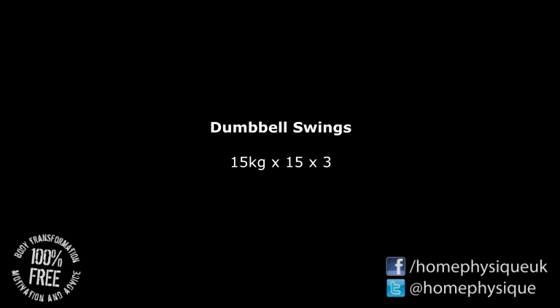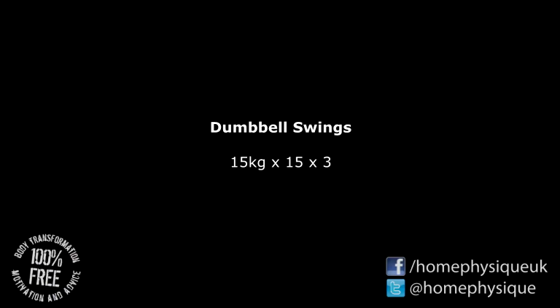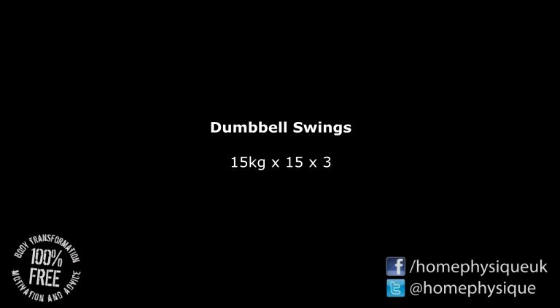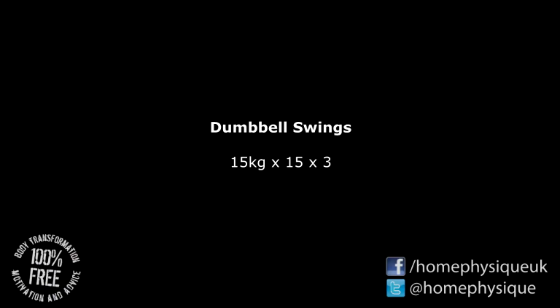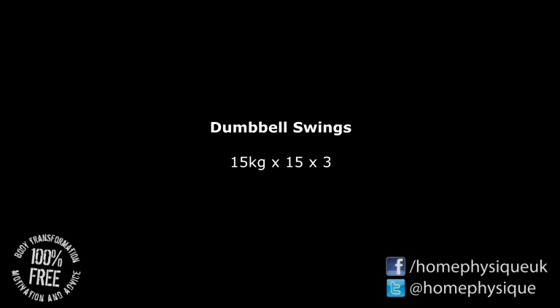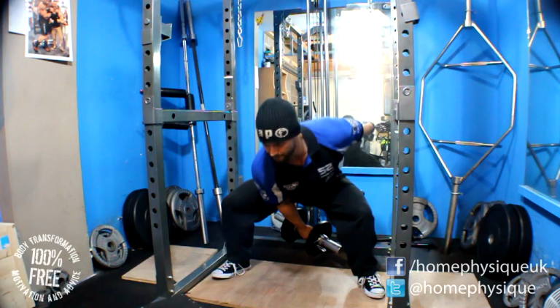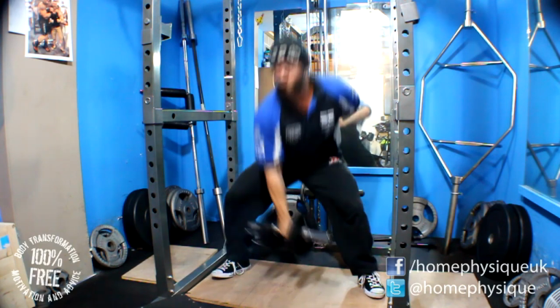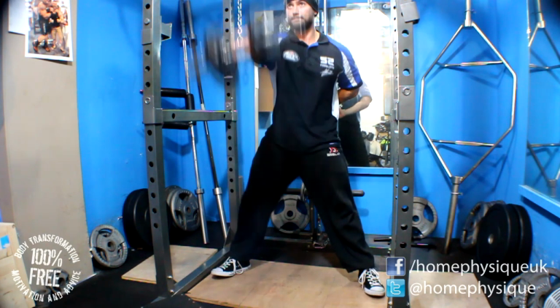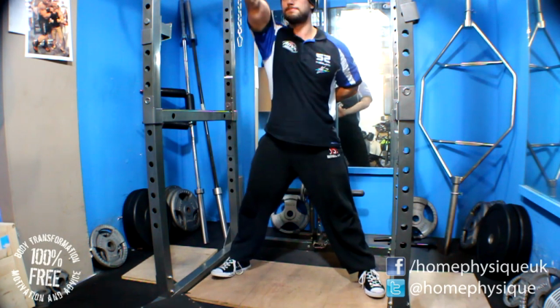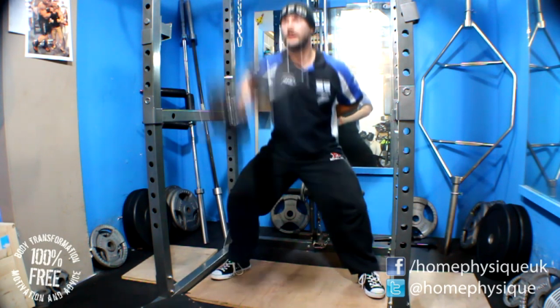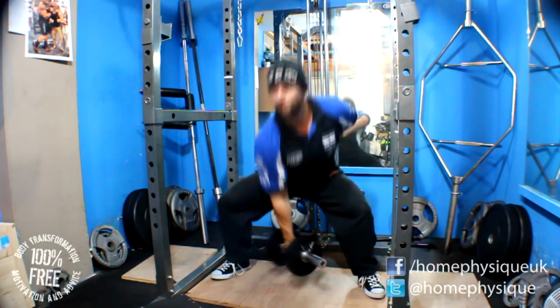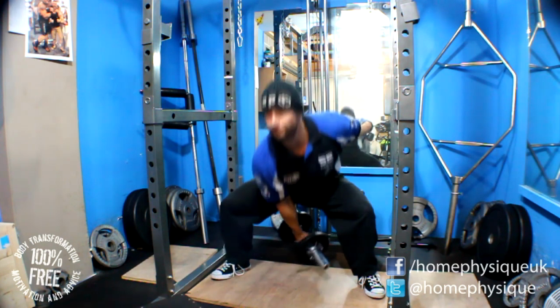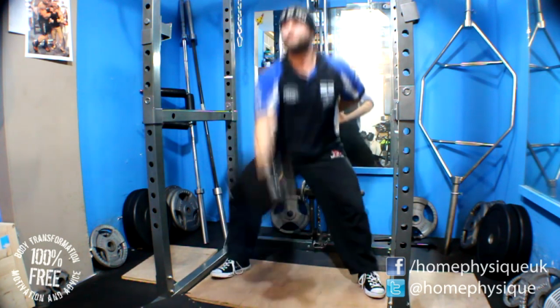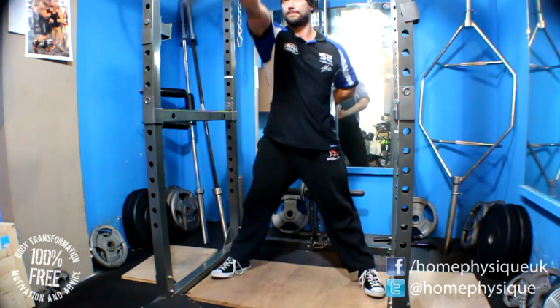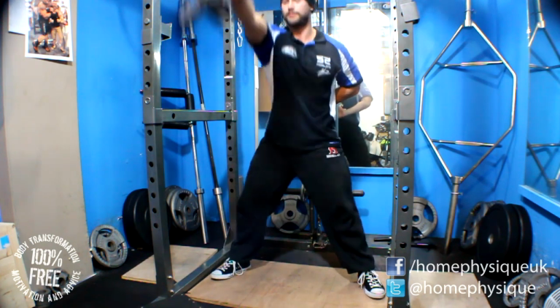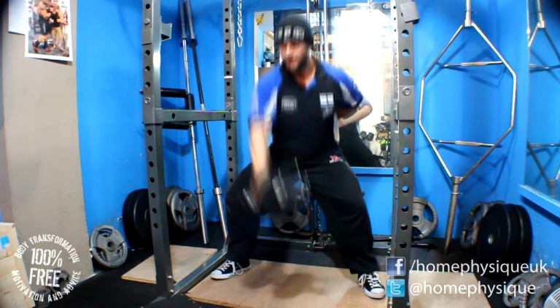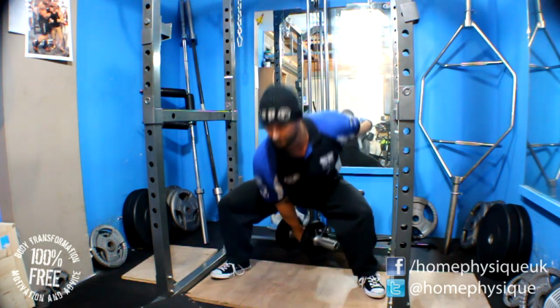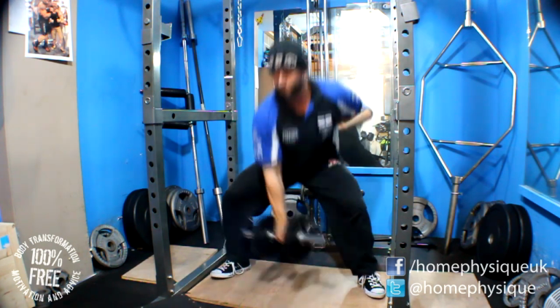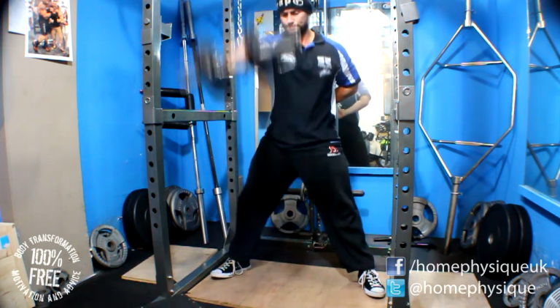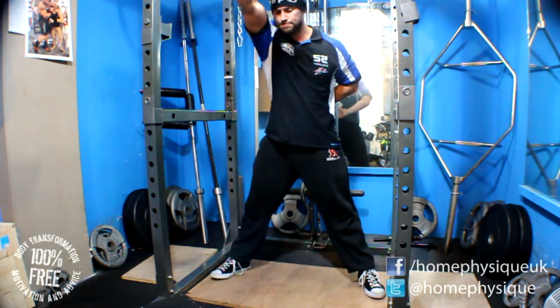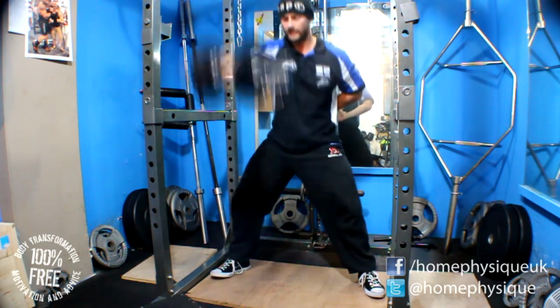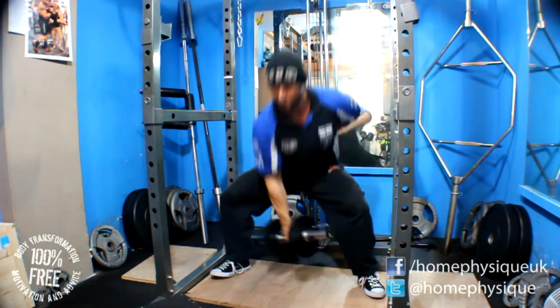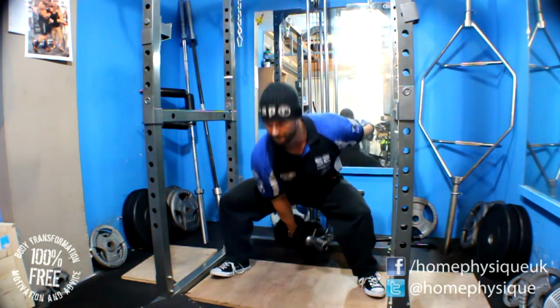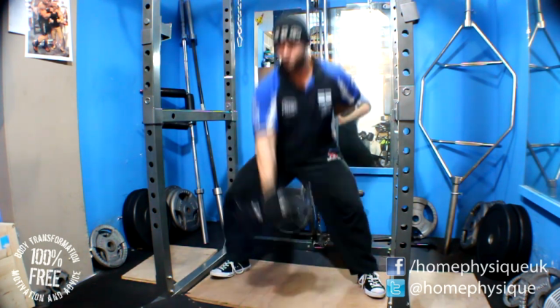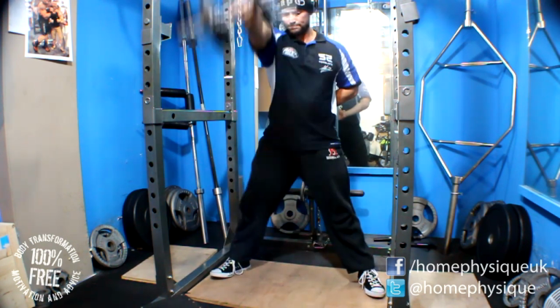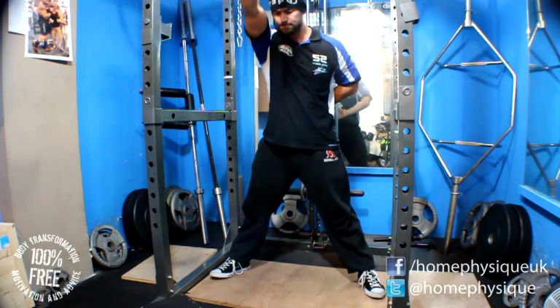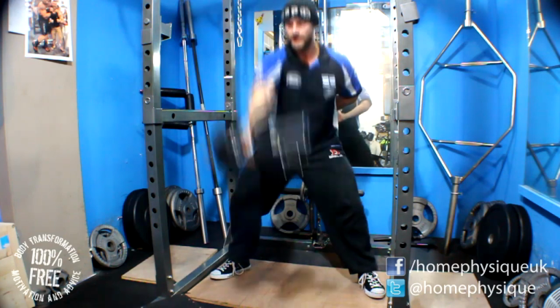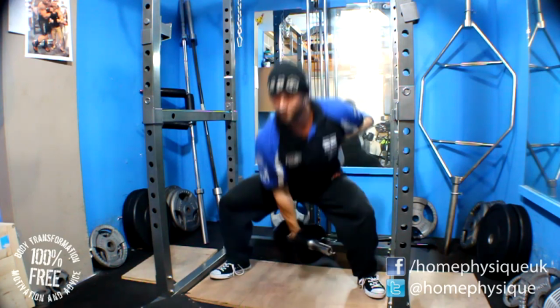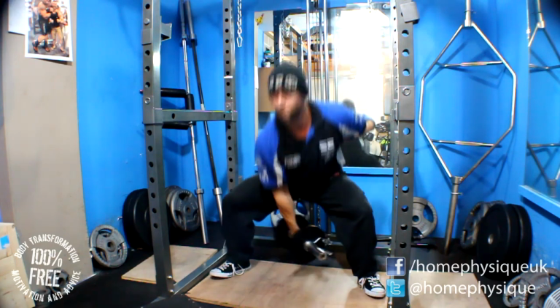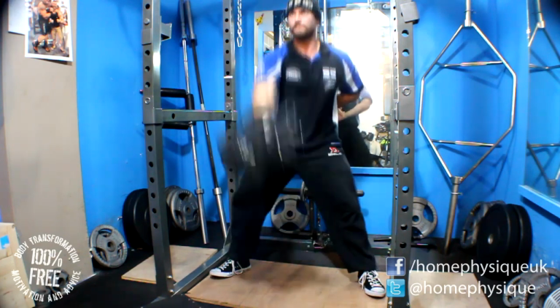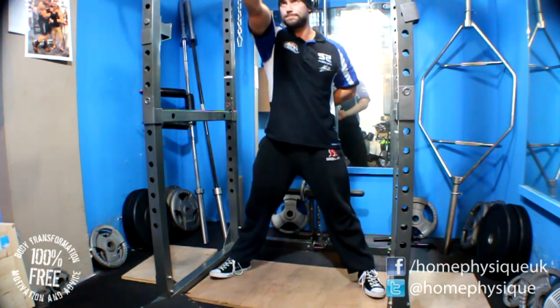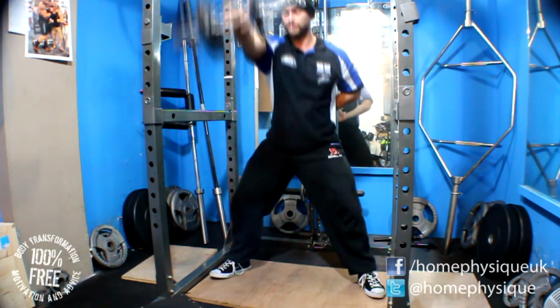Final exercise then was kettlebell swings but I don't have kettlebells so I just did dumbbell swings. 15 kilo dumbbells, 15 reps, three sets. I'm not kidding you, I was fucking dying on the last set.